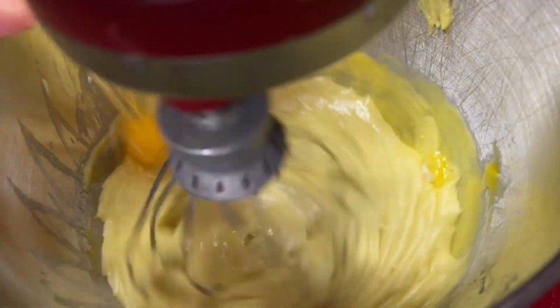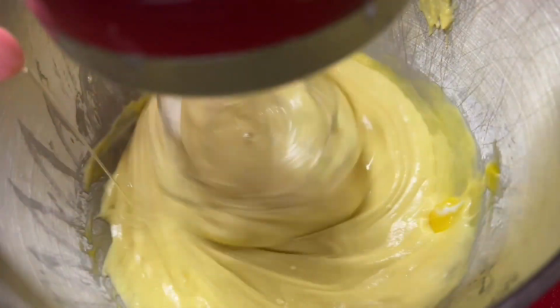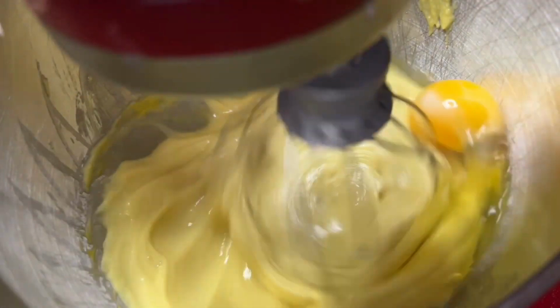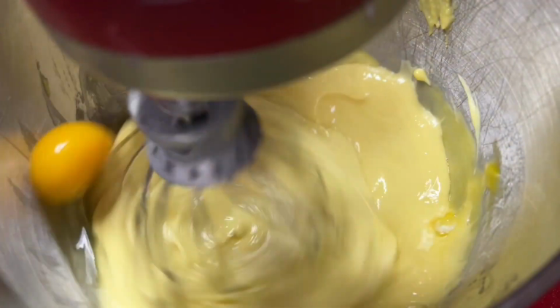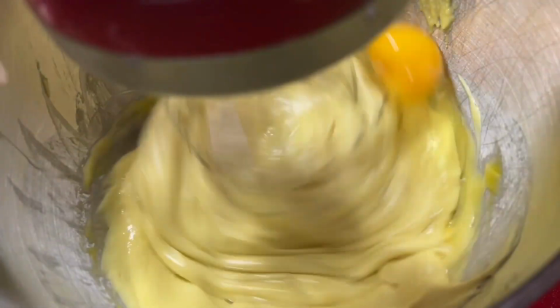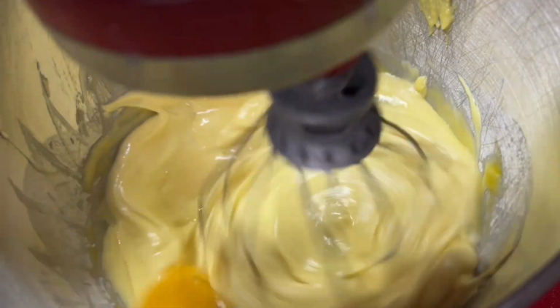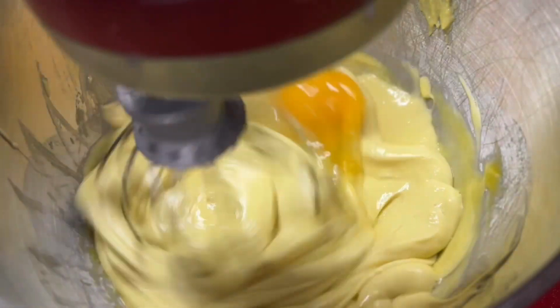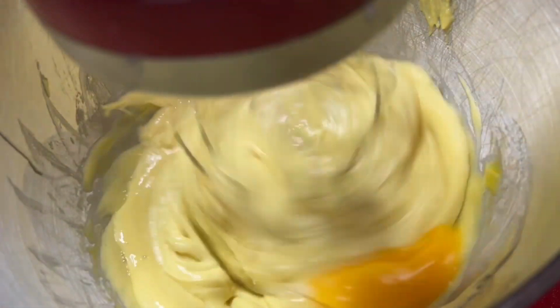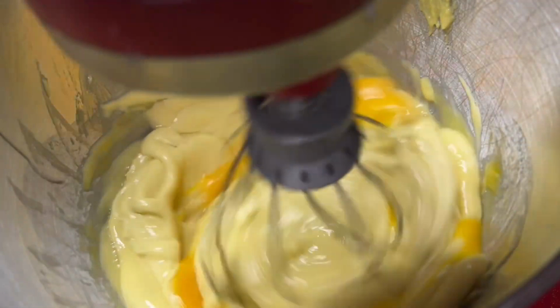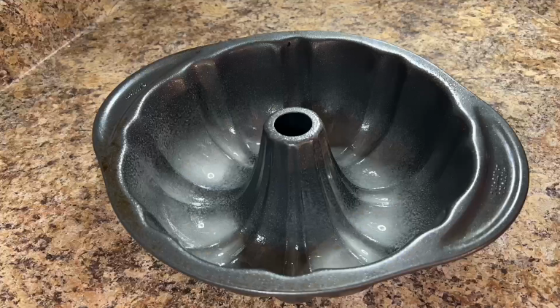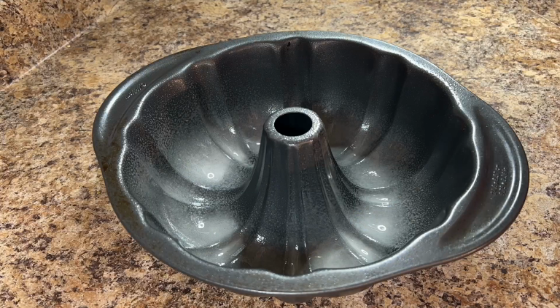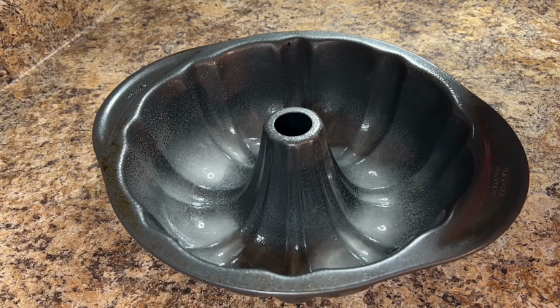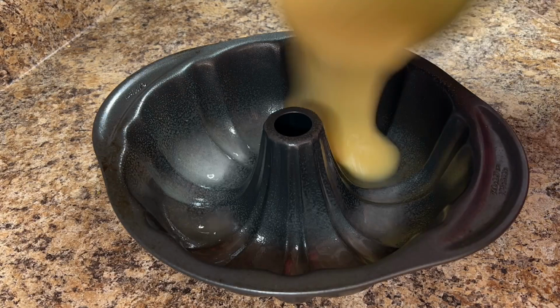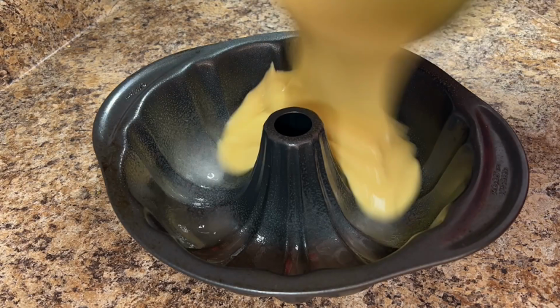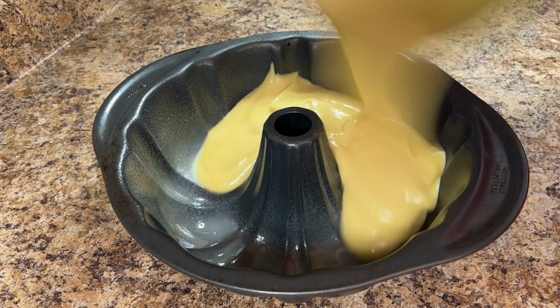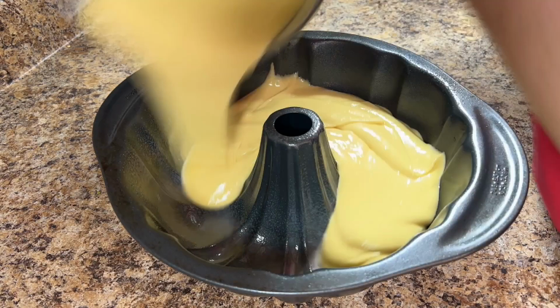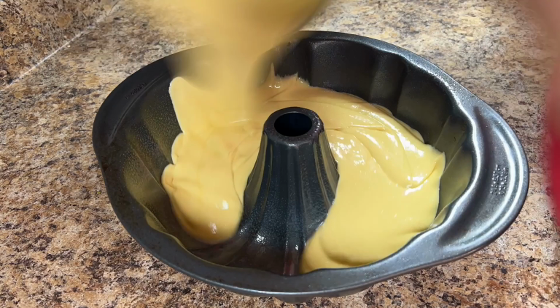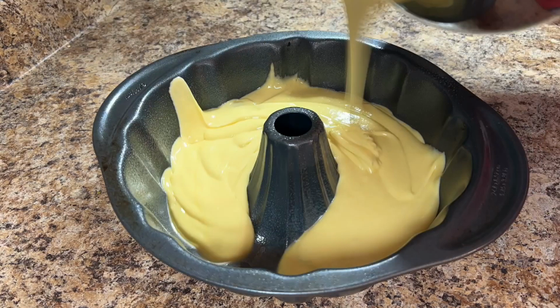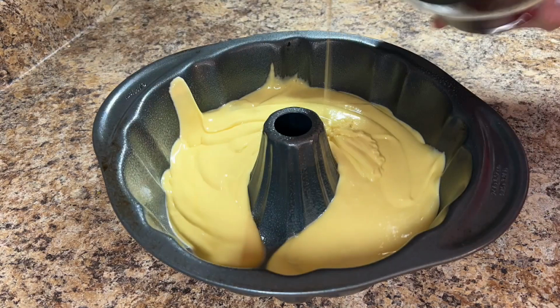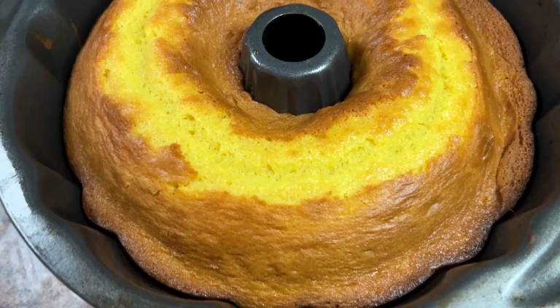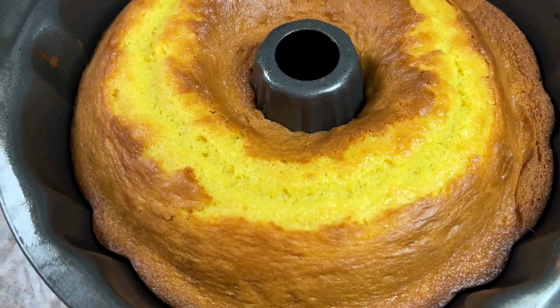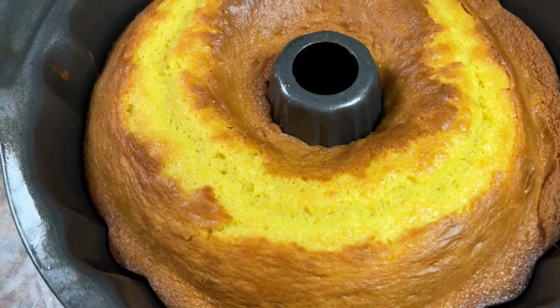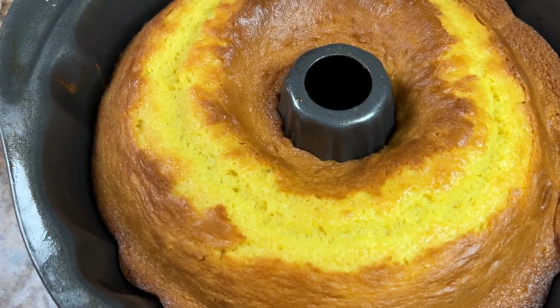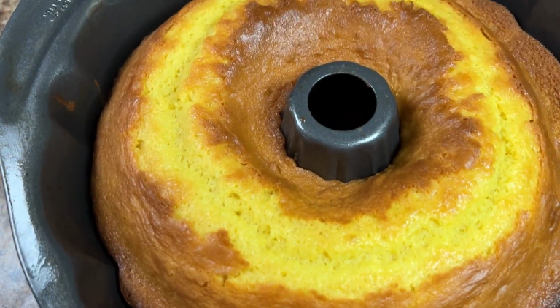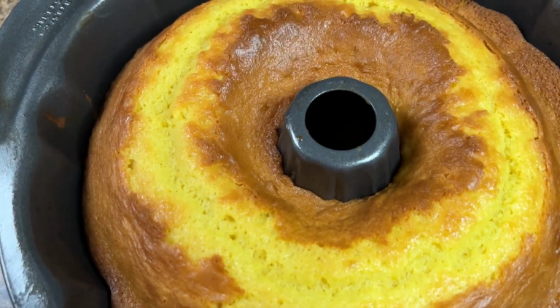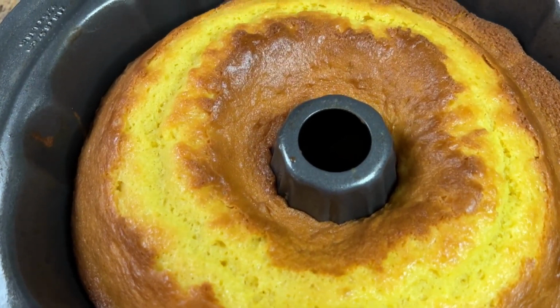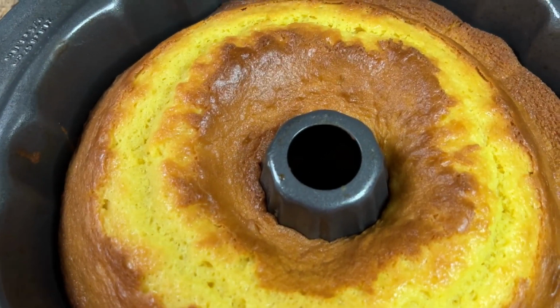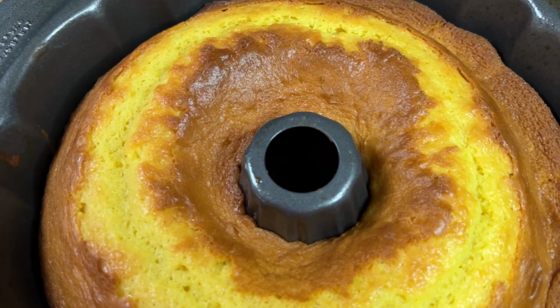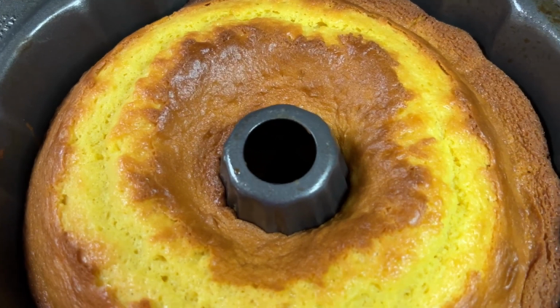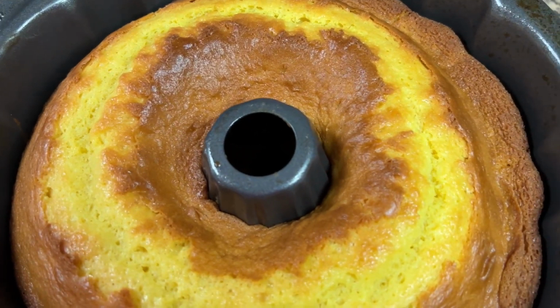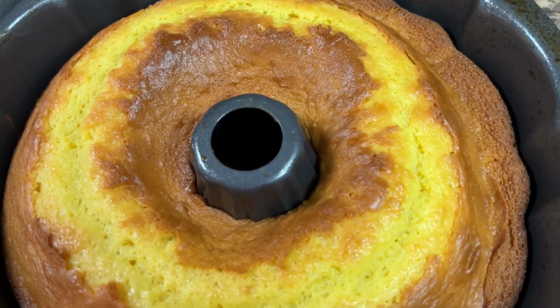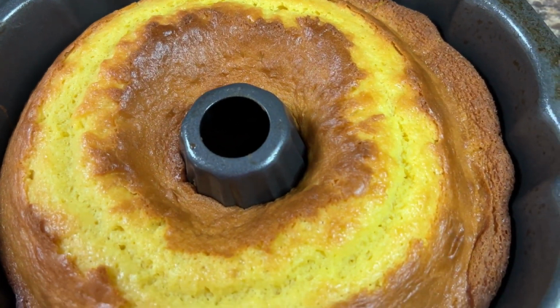Add 4 large eggs, one at a time, beating between each addition. Pour the cake batter into a greased Bundt cake pan. Then bake the cake for 30 to 45 minutes until a toothpick inserted near the center of the cake comes out clean.